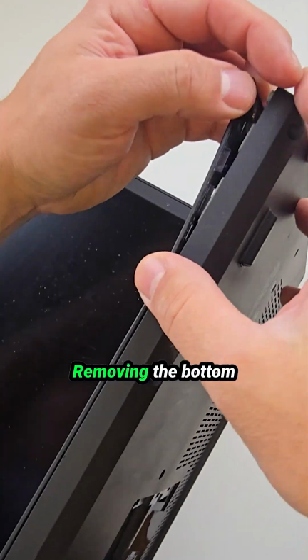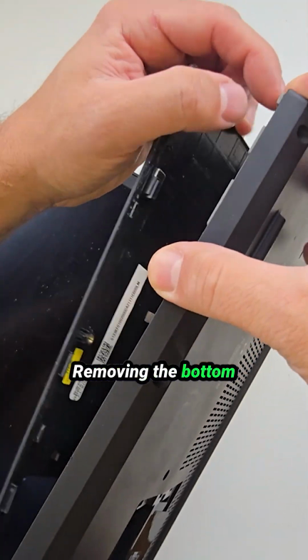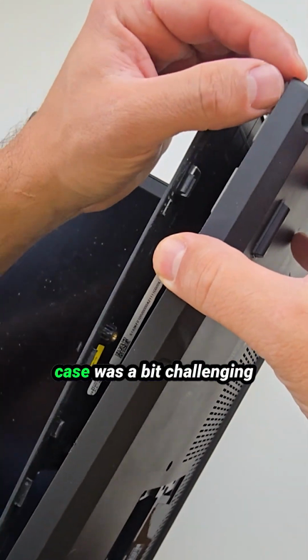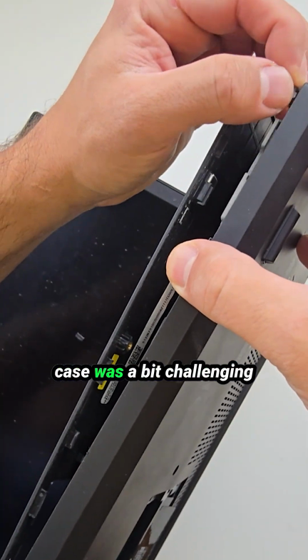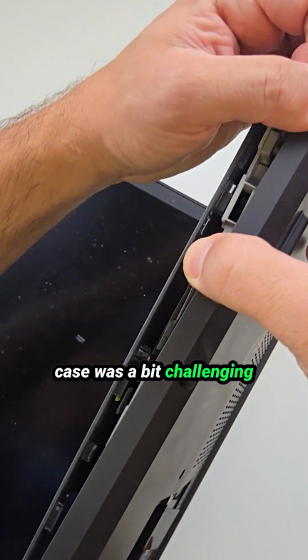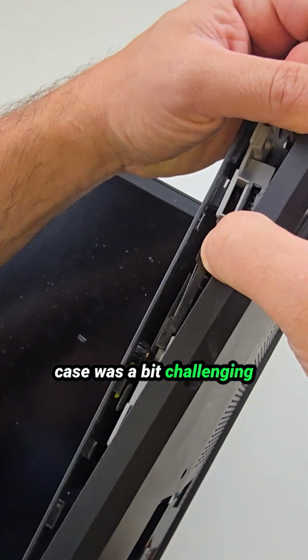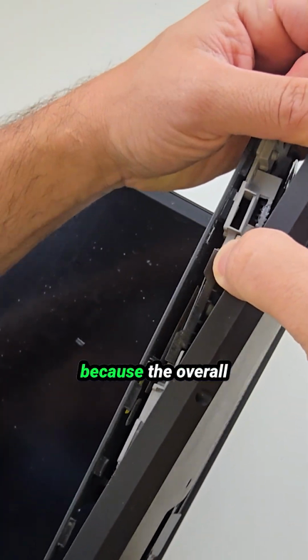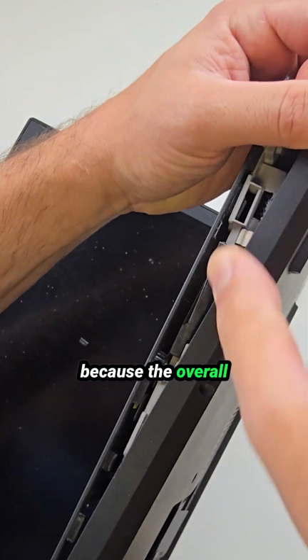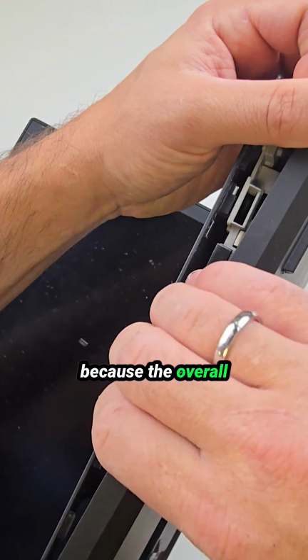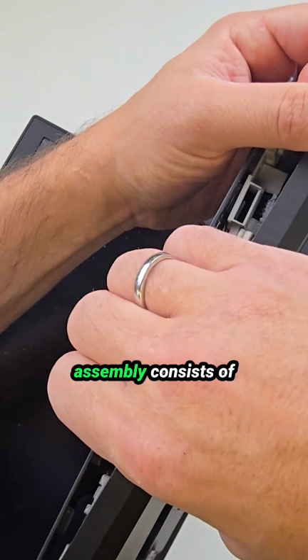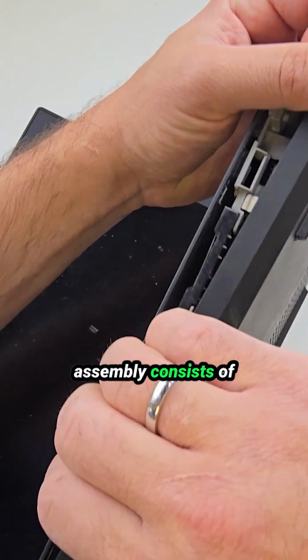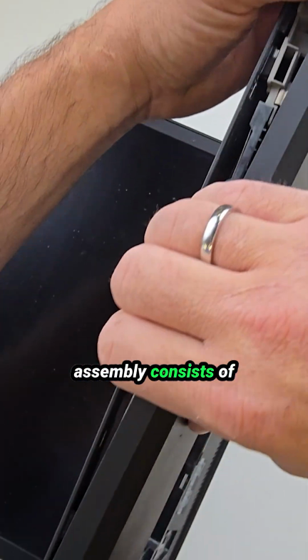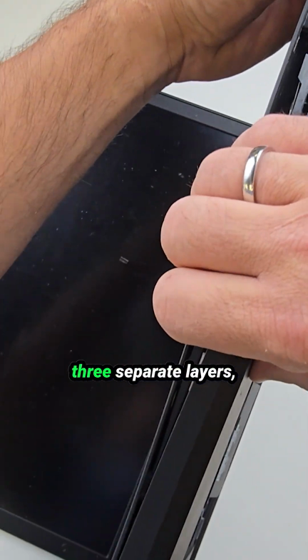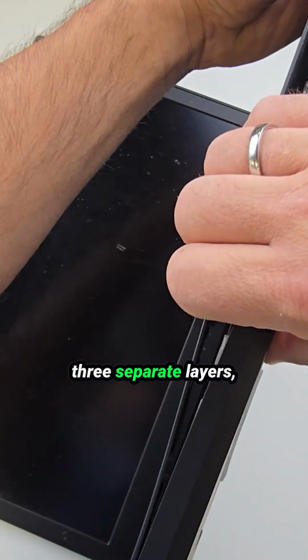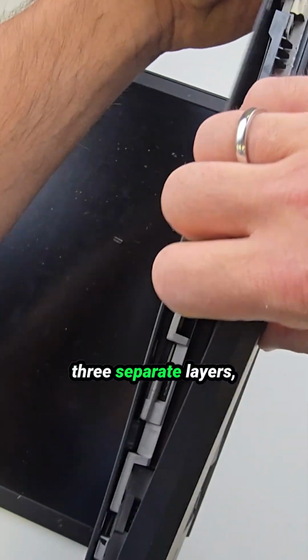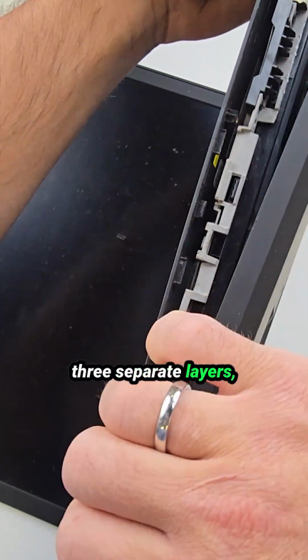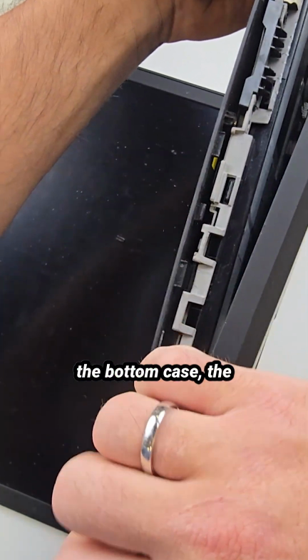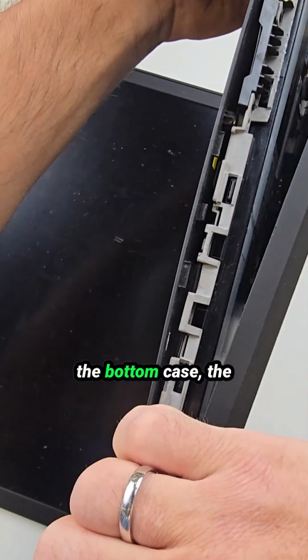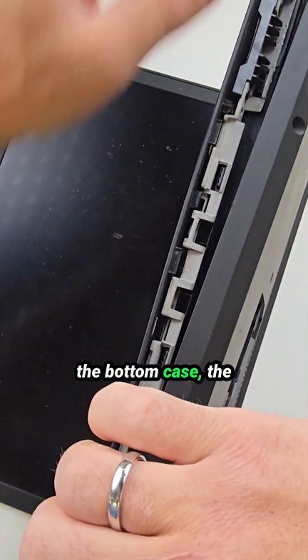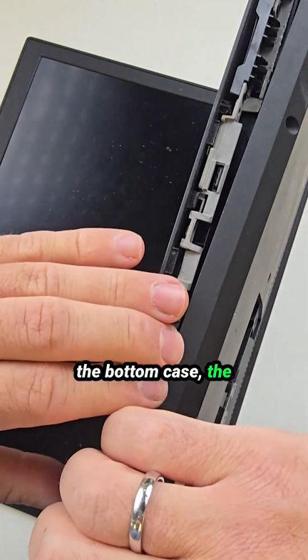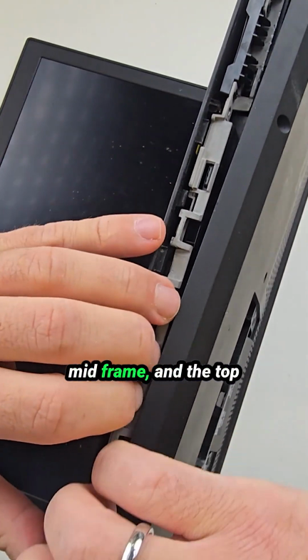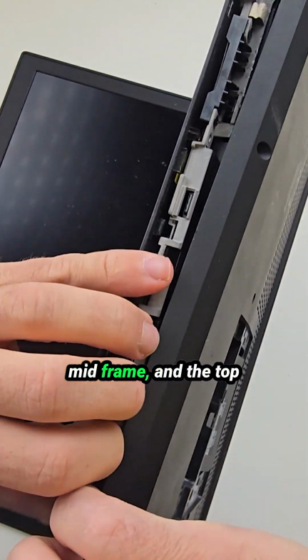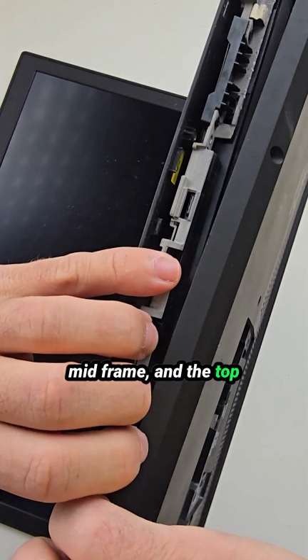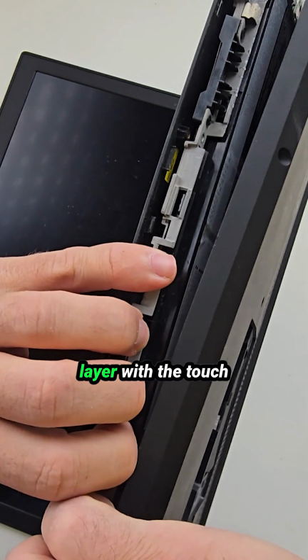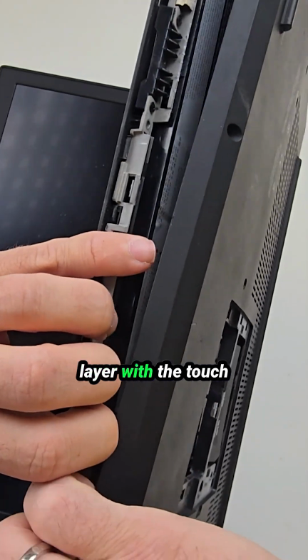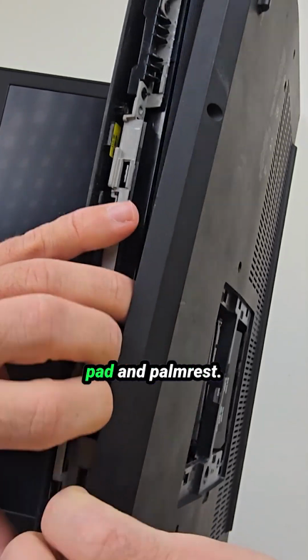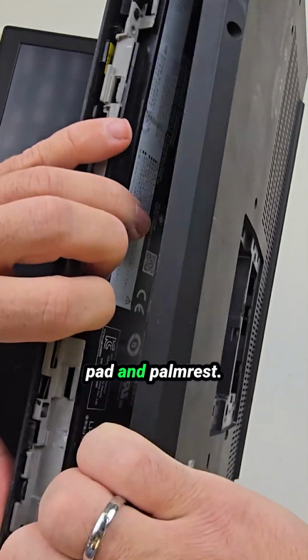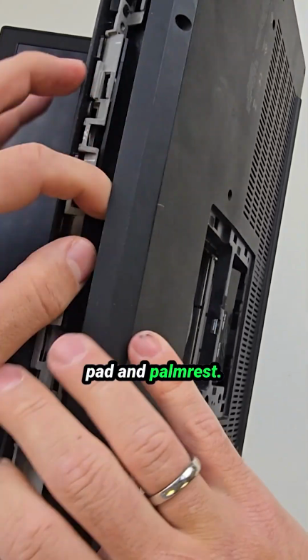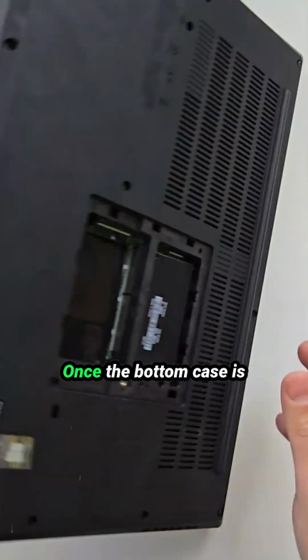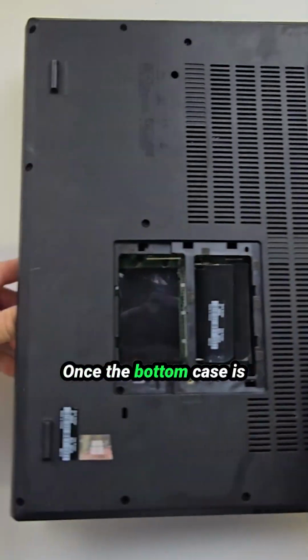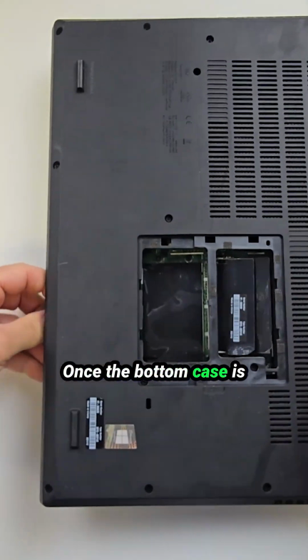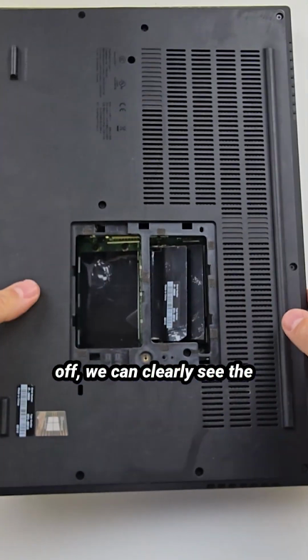Removing the bottom case was a bit challenging because the overall assembly consists of three separate layers: the bottom case, the mid-frame, and the top layer with the touchpad and palm rest. Once the bottom case is off, we can clearly see the entire layout of the laptop.